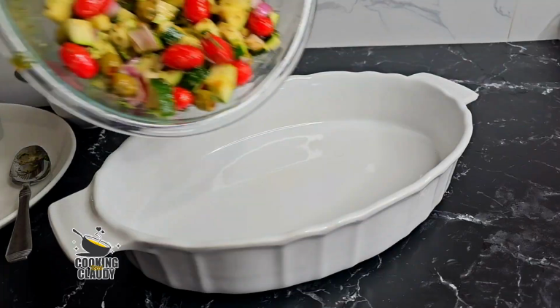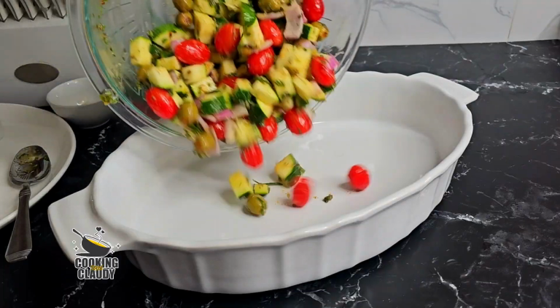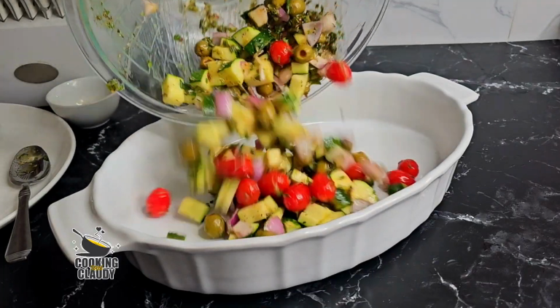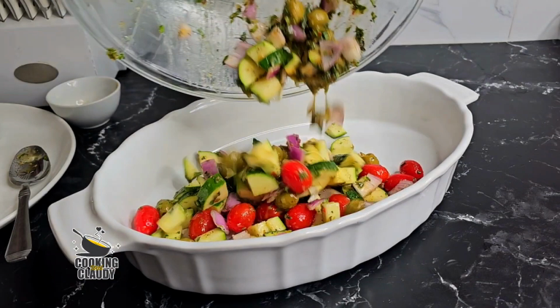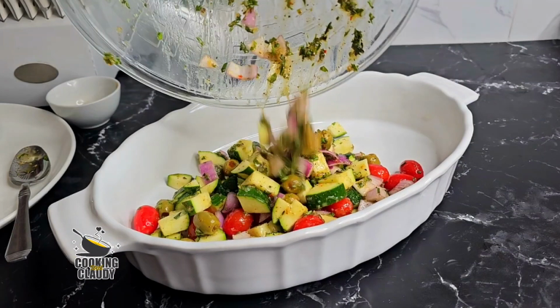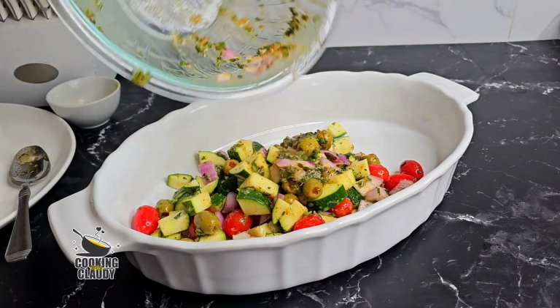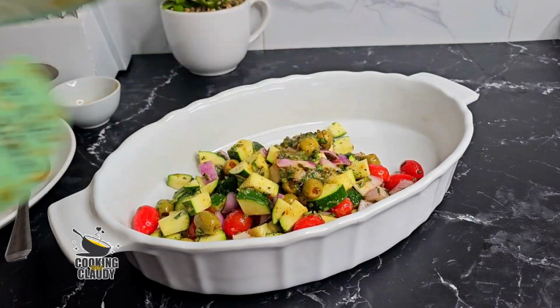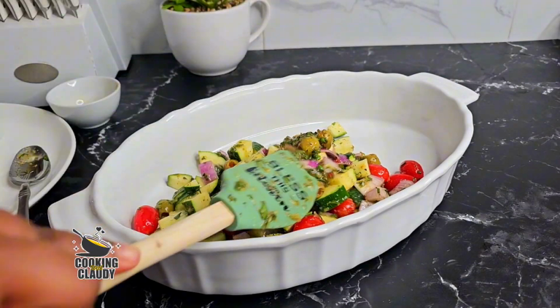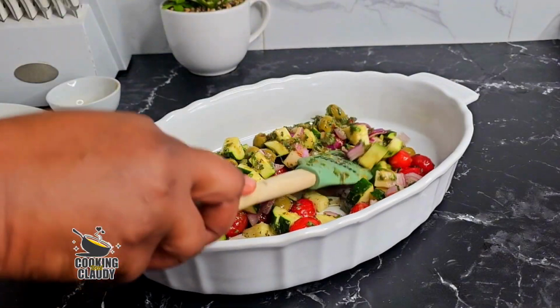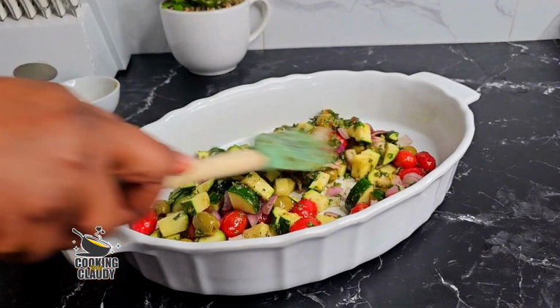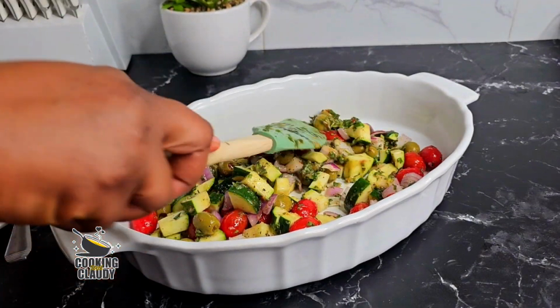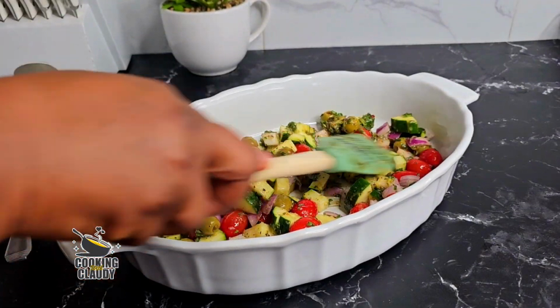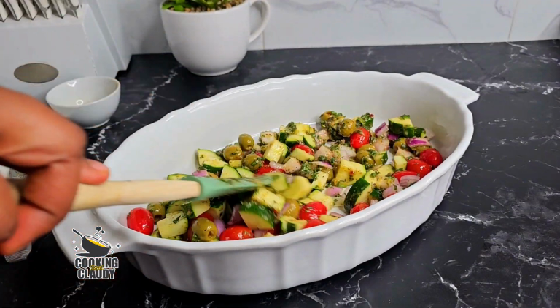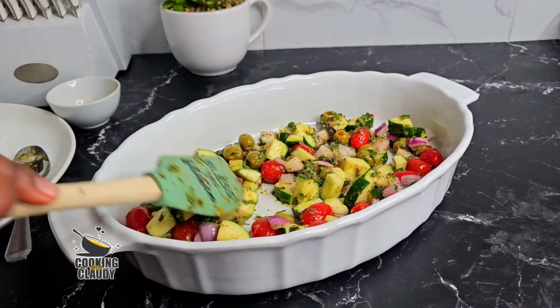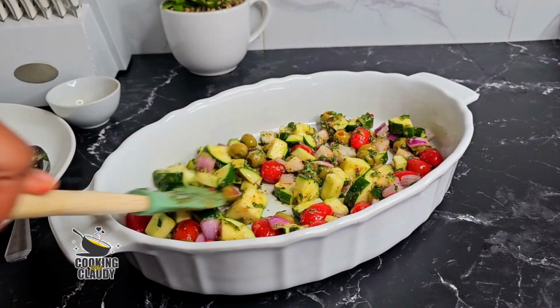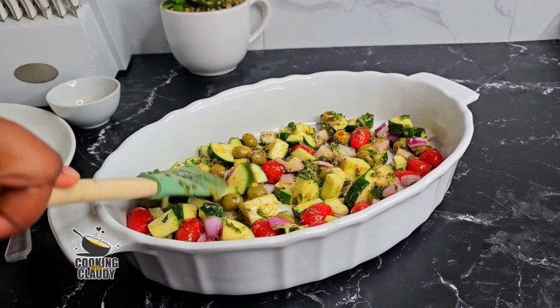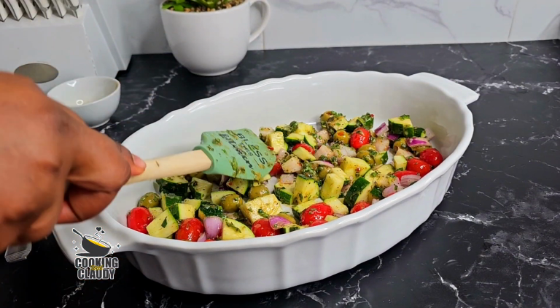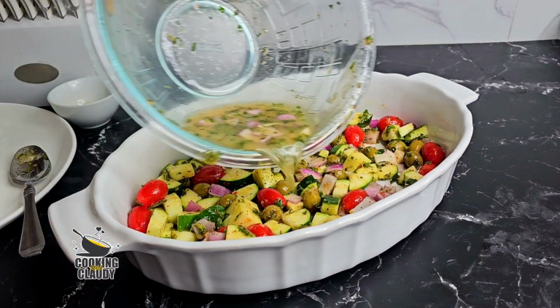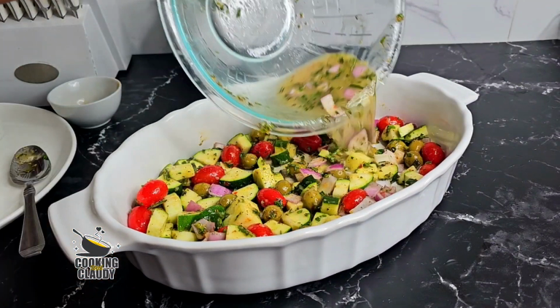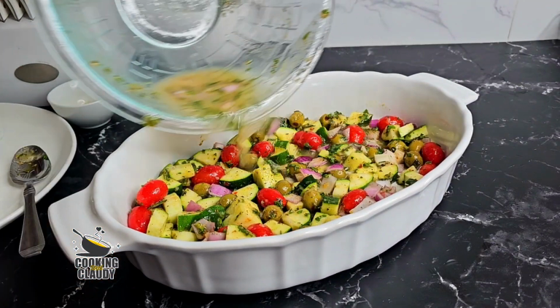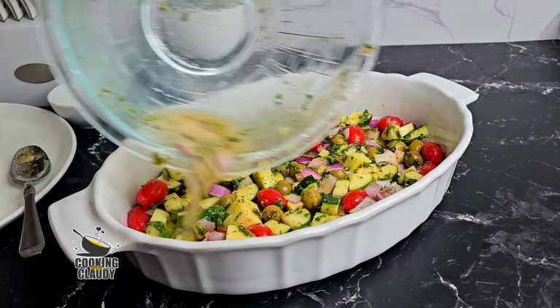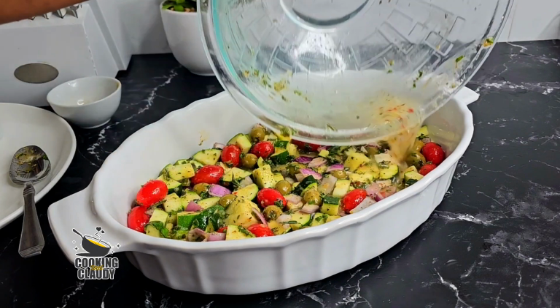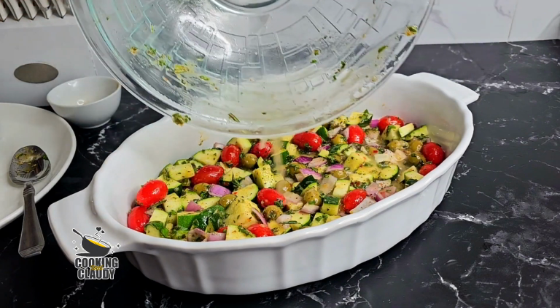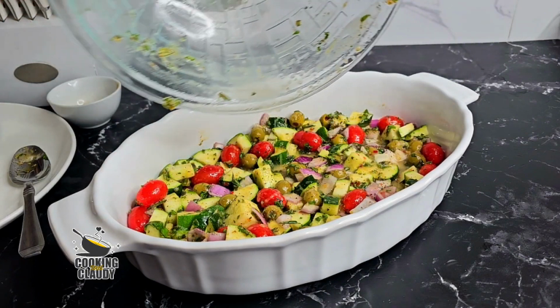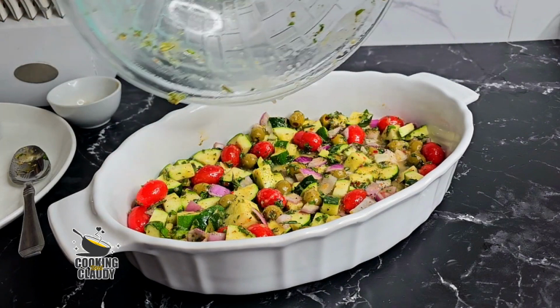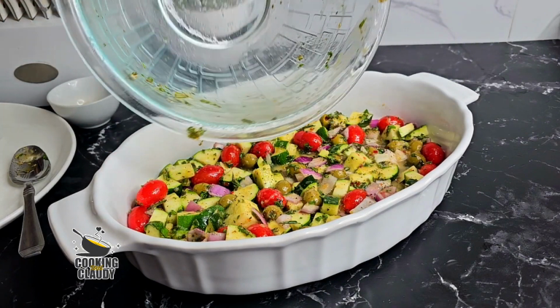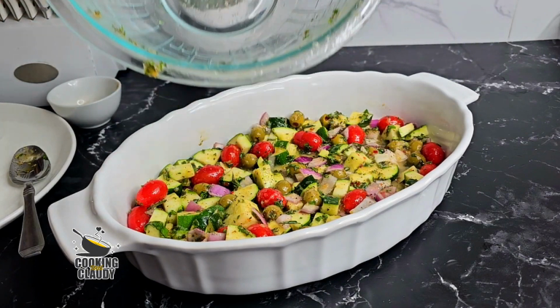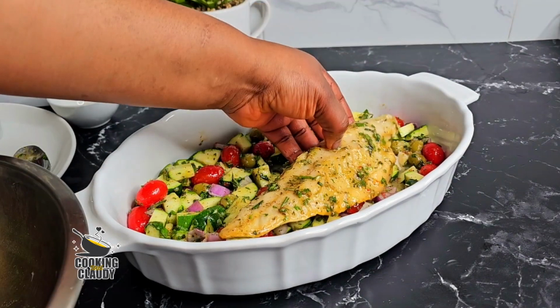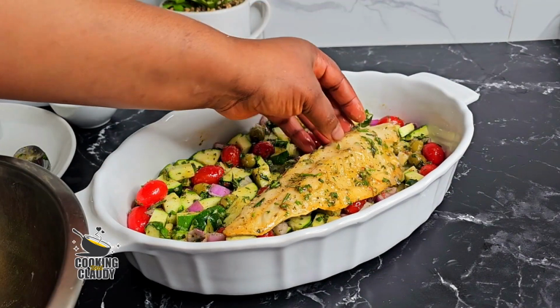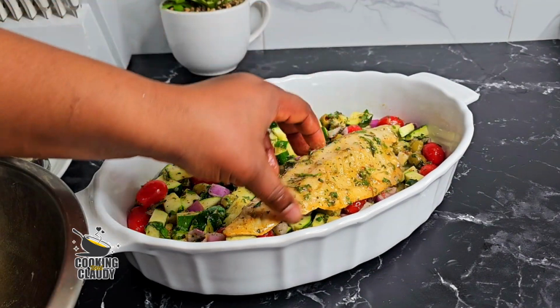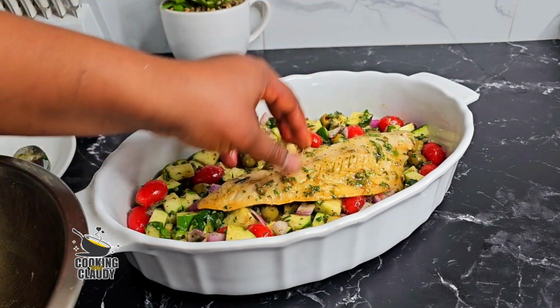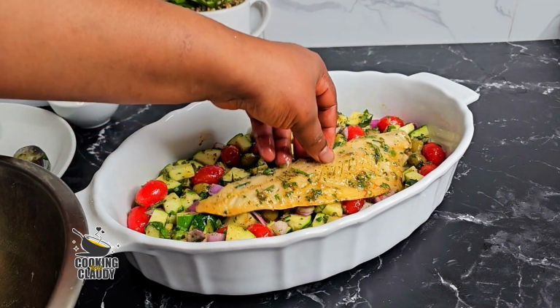Now transfer that into a baking dish, then place the fish on top of the veggies. I'll just rinse off the pan with a little bit of water, then pour that in there.